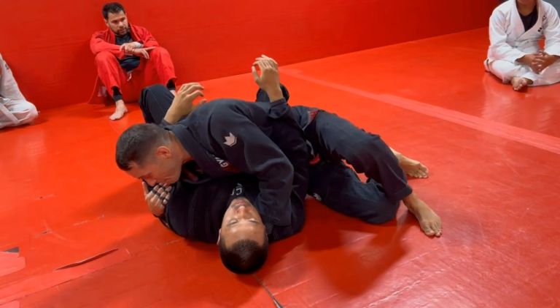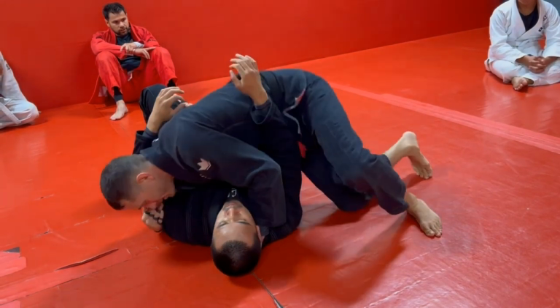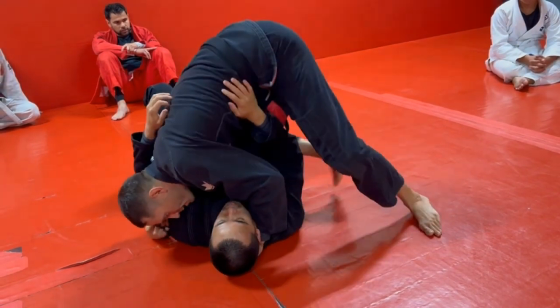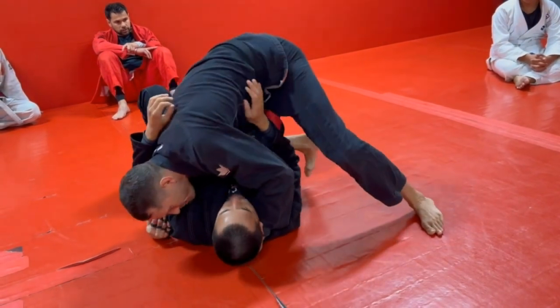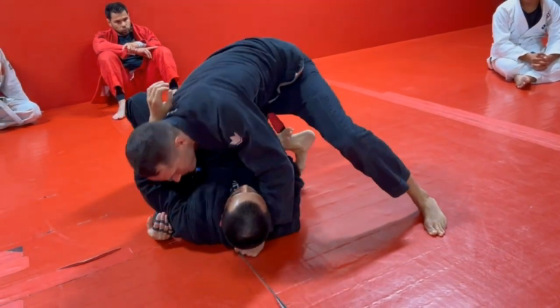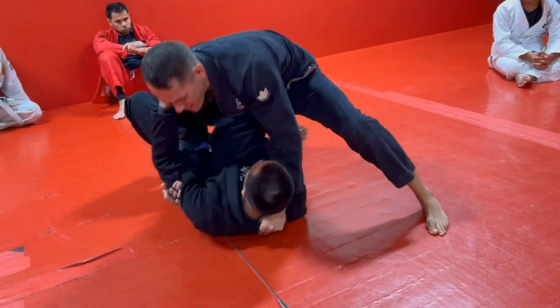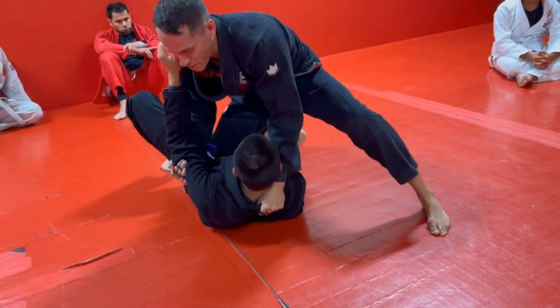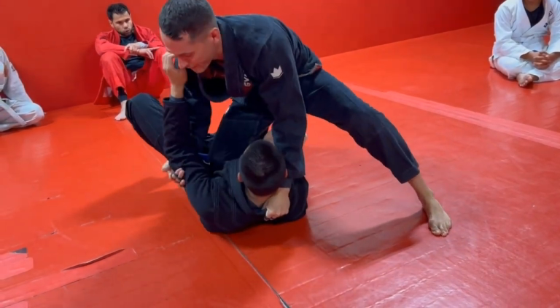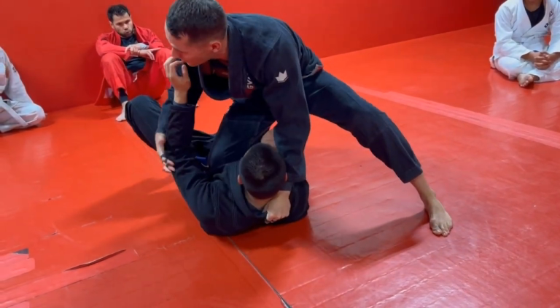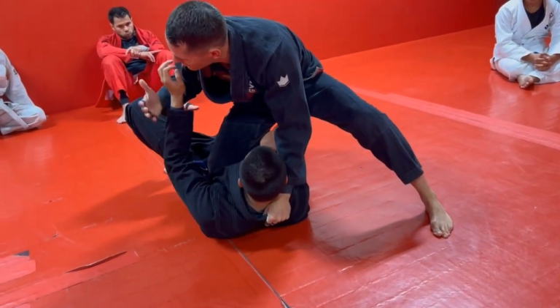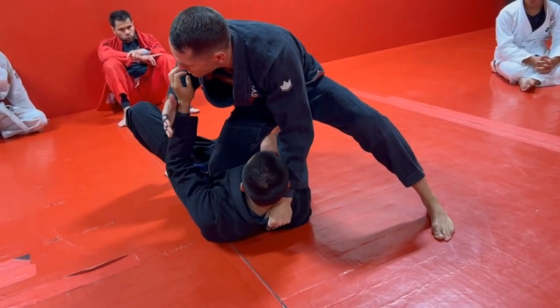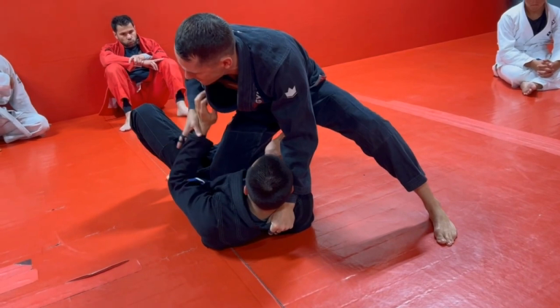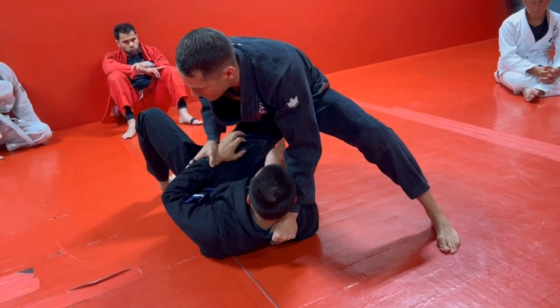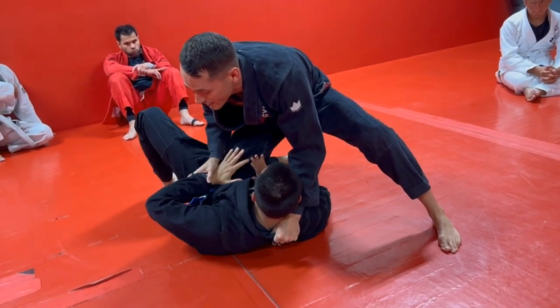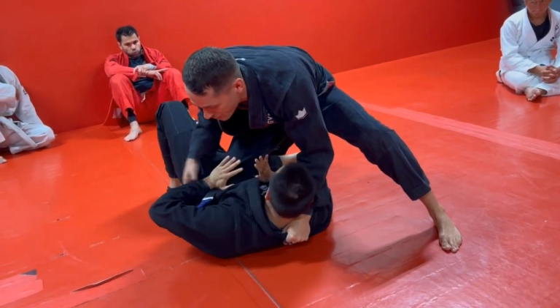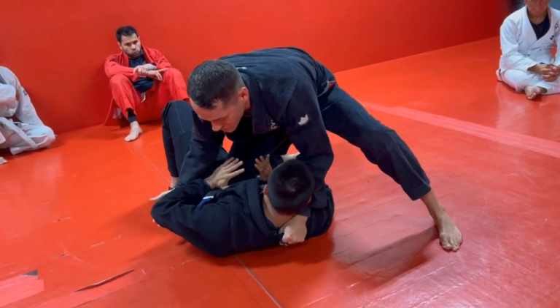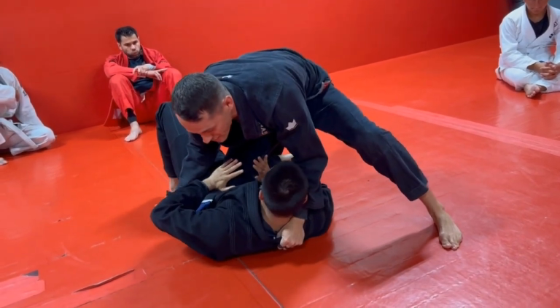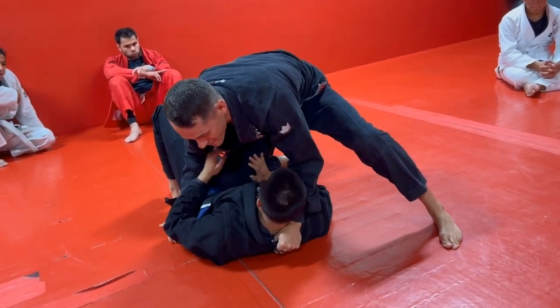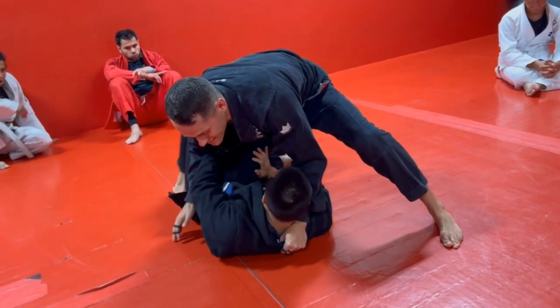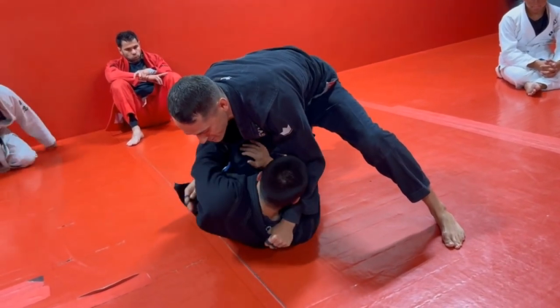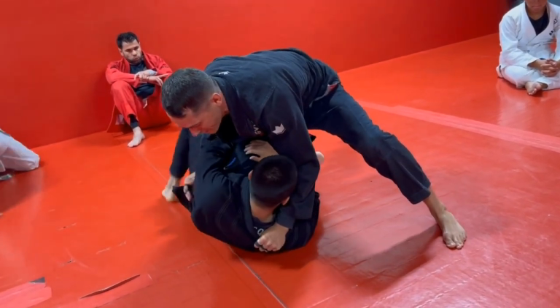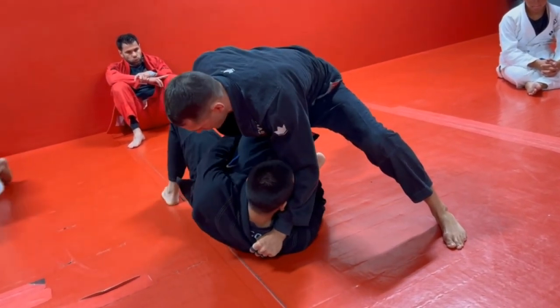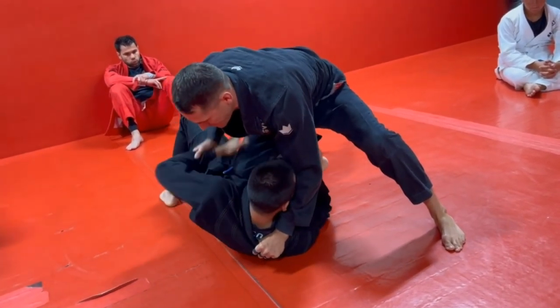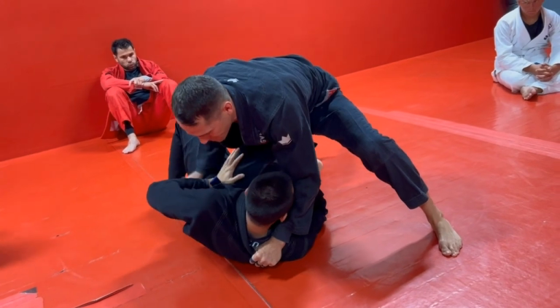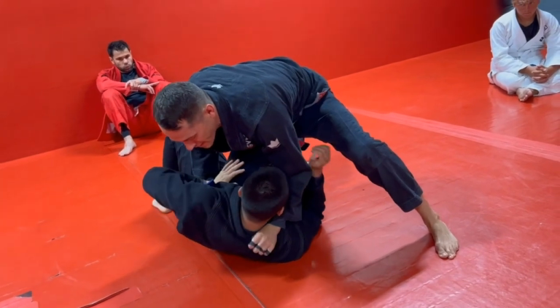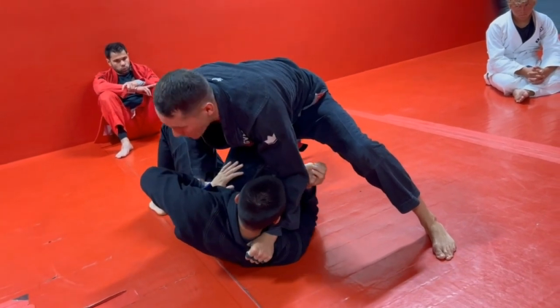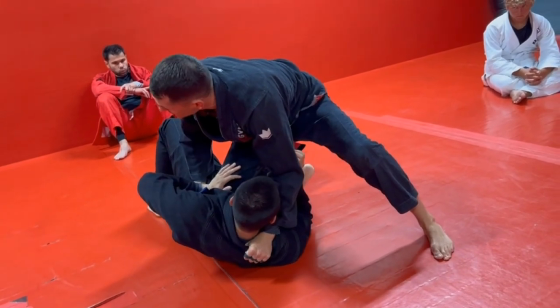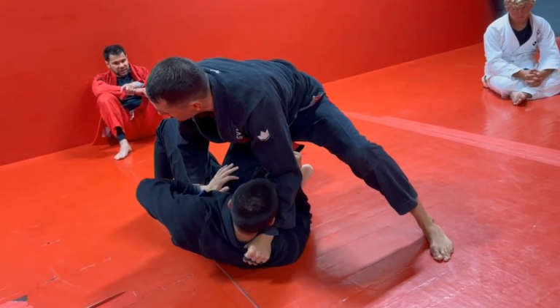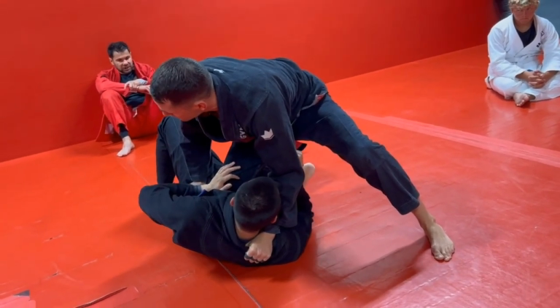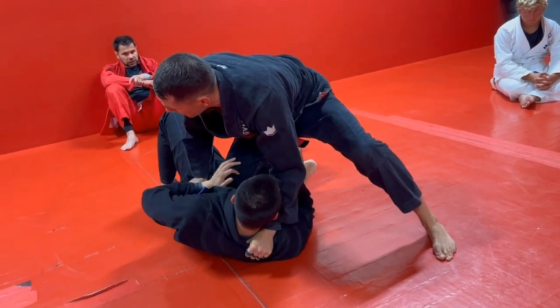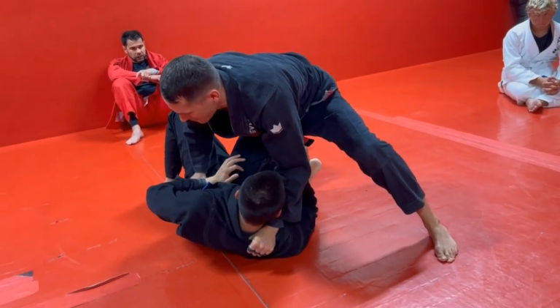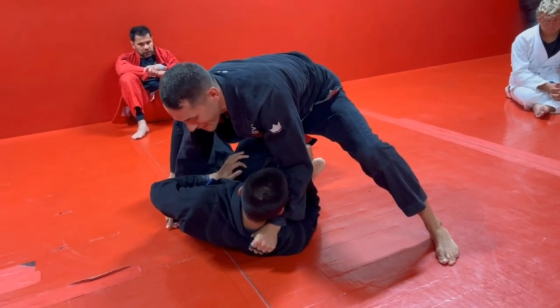I pop up, I go knee on belly. I start pulling. What is everyone's natural instinct here is to turn into you — so he's going to turn into me. As he turns into me, he can push on the knee. That's fine, they'll do that — they just want that pressure off their diaphragm so they can breathe.